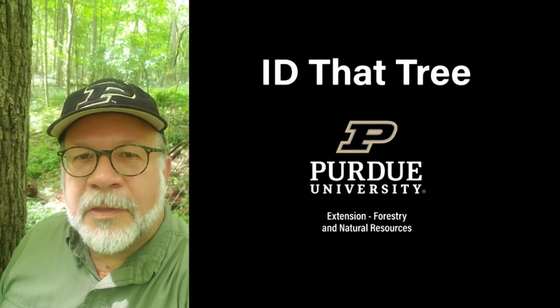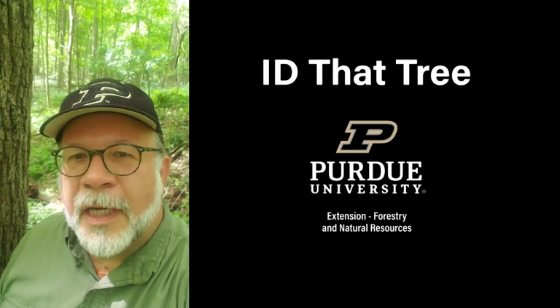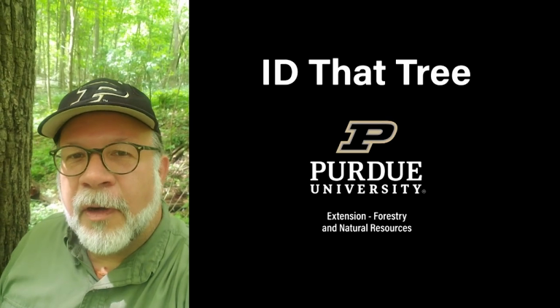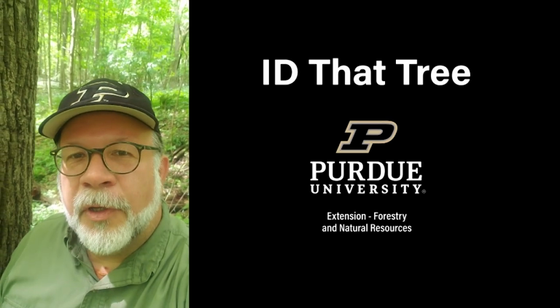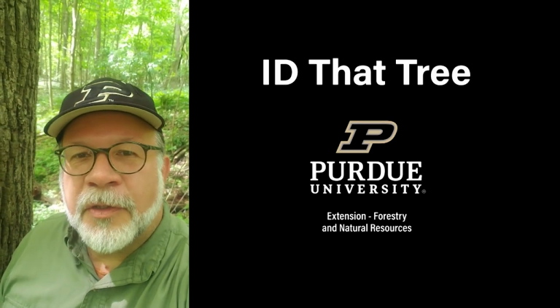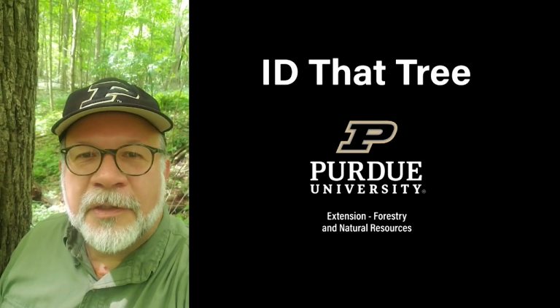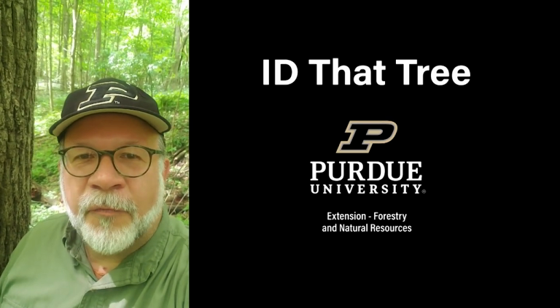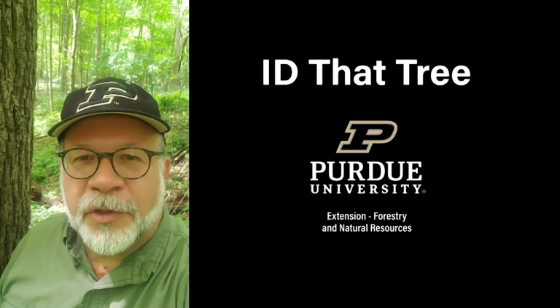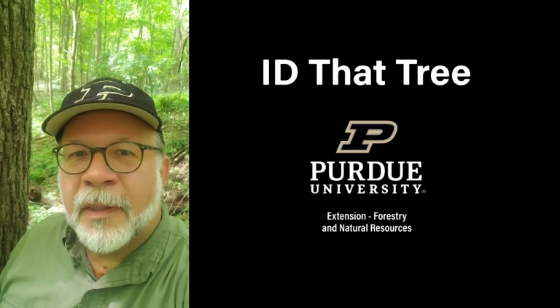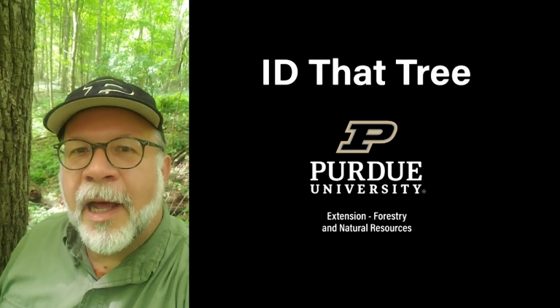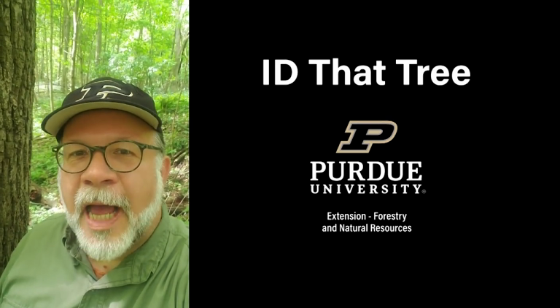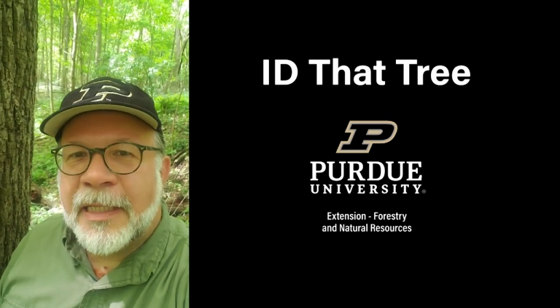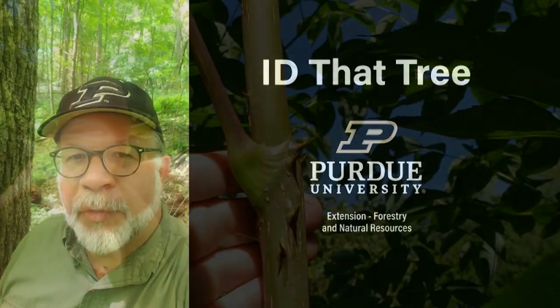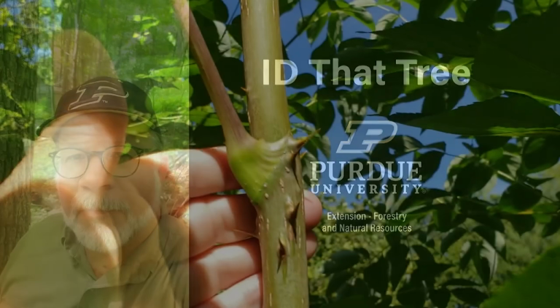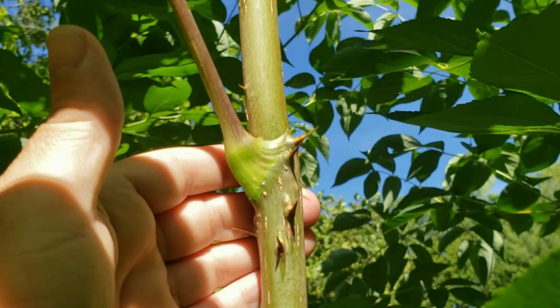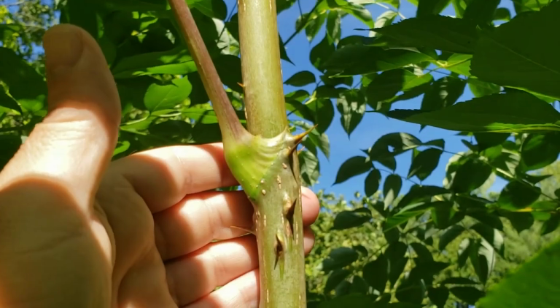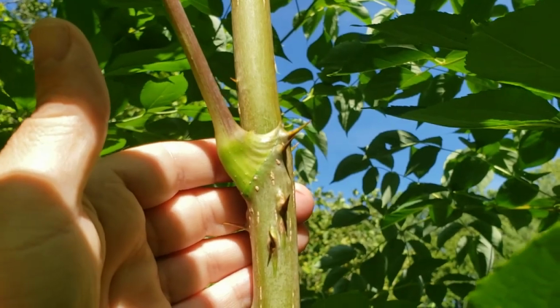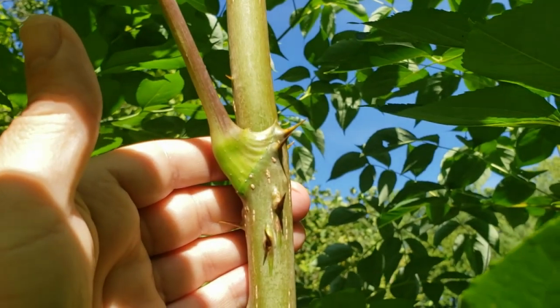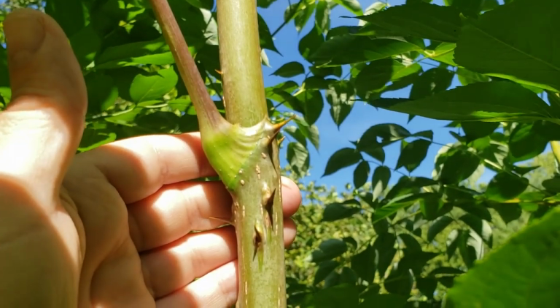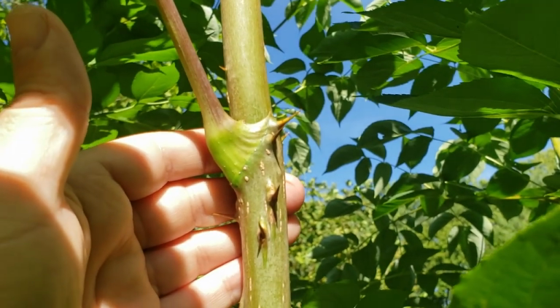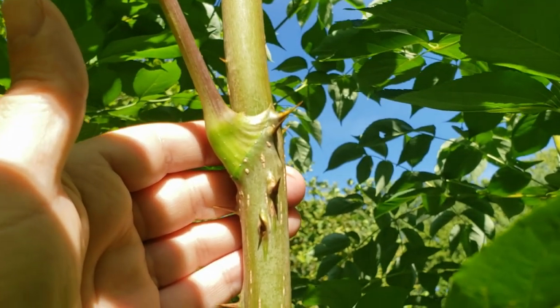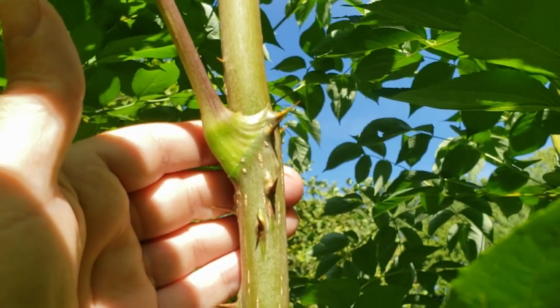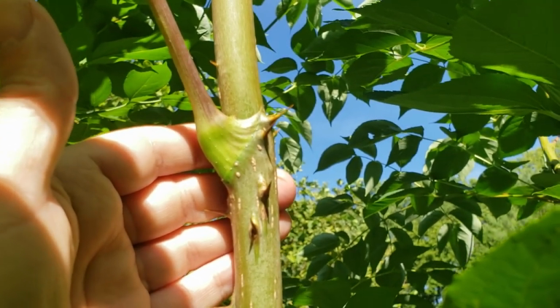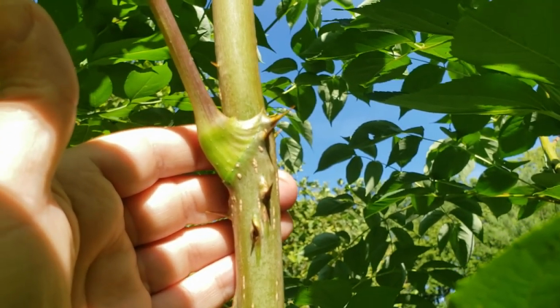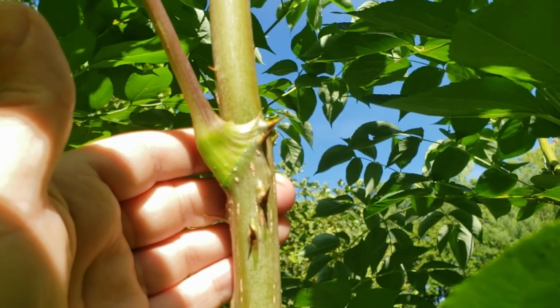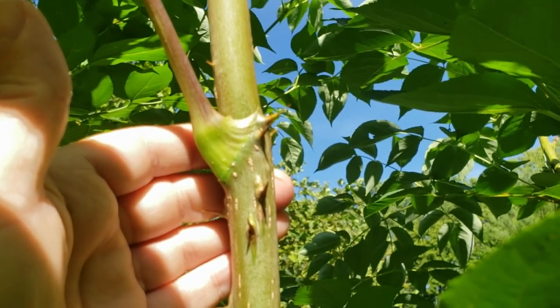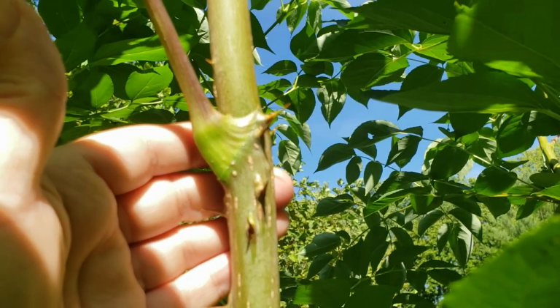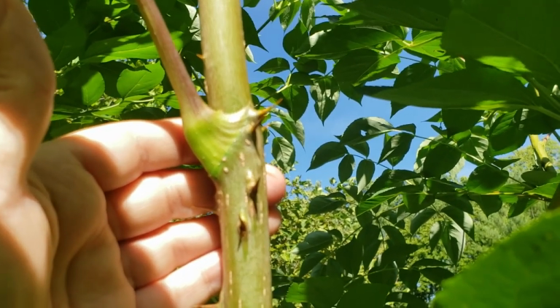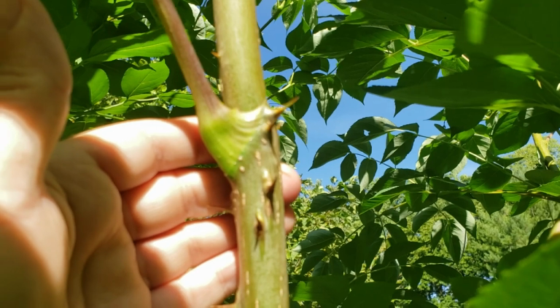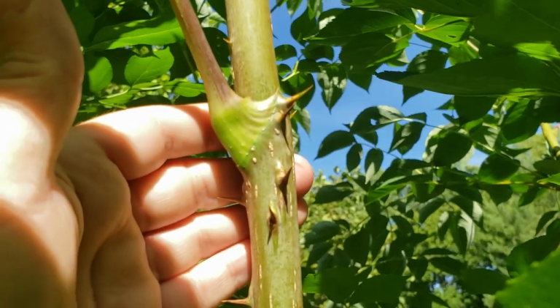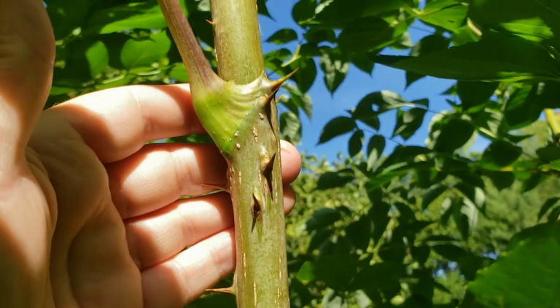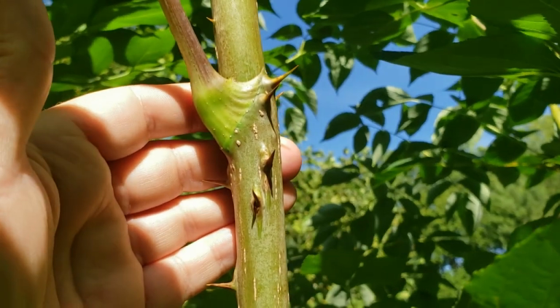This is Lenny Farley, Purdue University Extension Forester. Now let's ID that tree. On today's ID that tree, we're going to take a look at a small southern Indiana tree called Devil's Walking Stick.